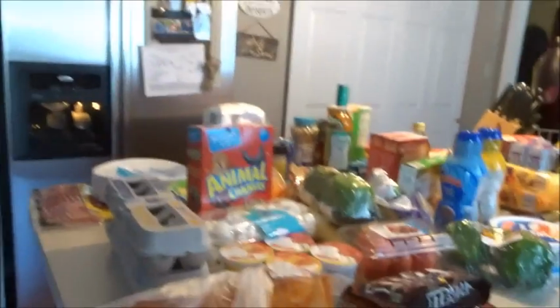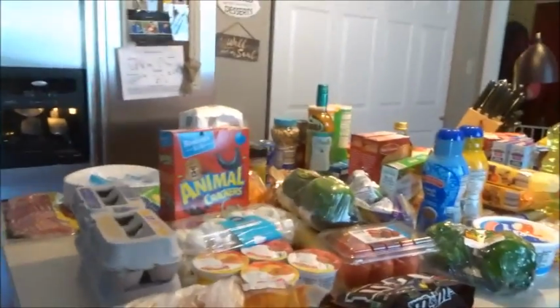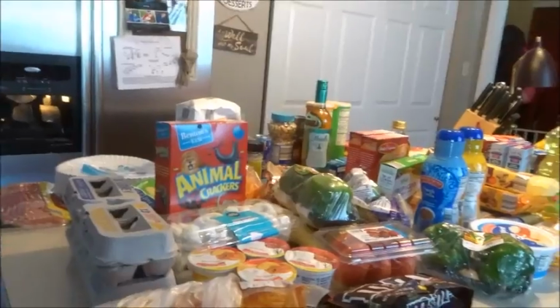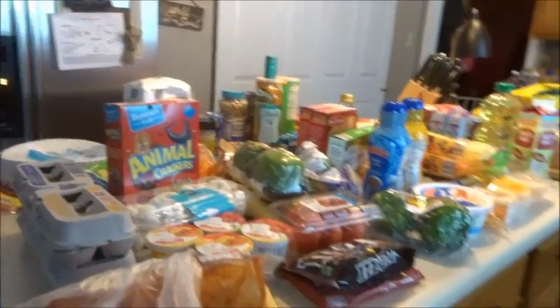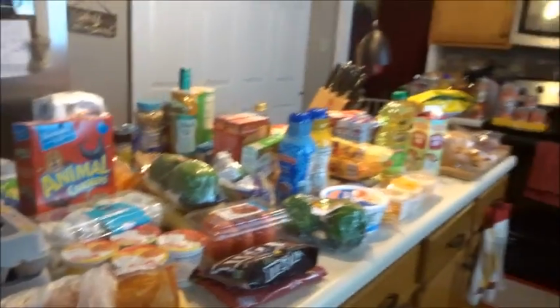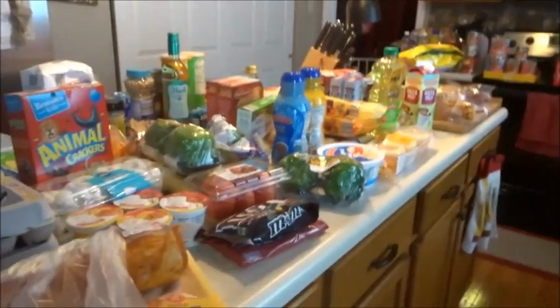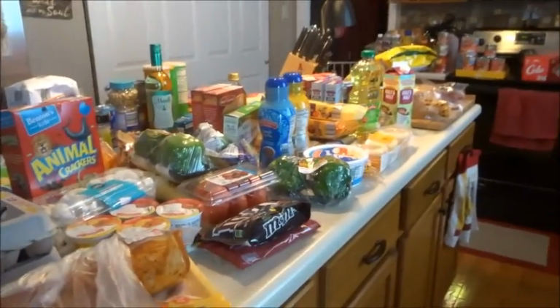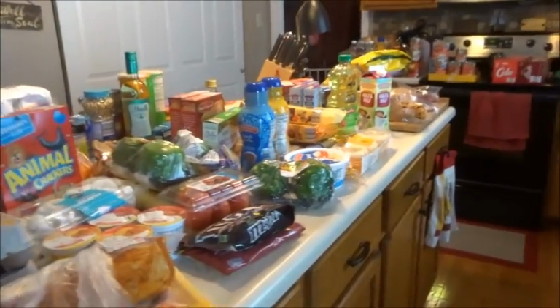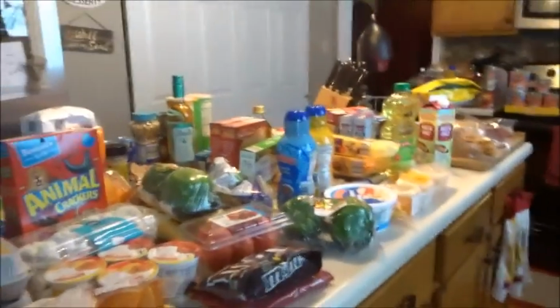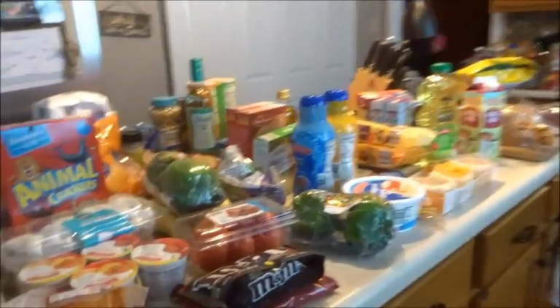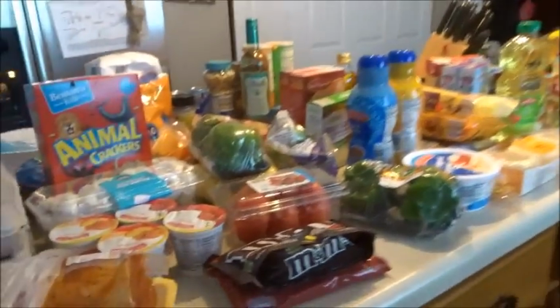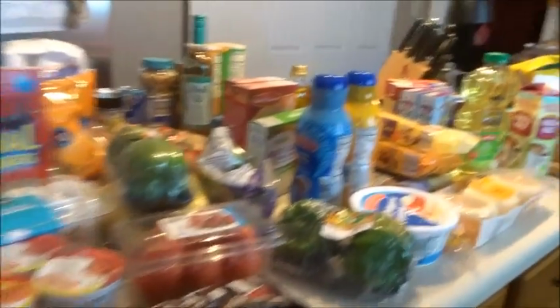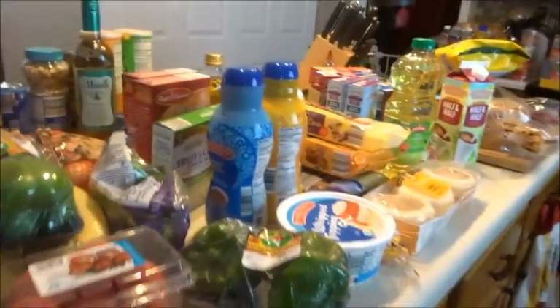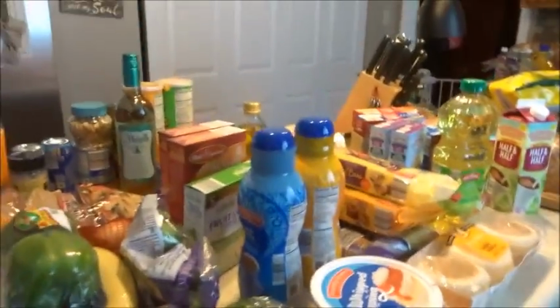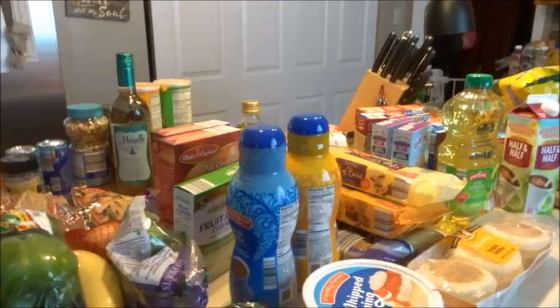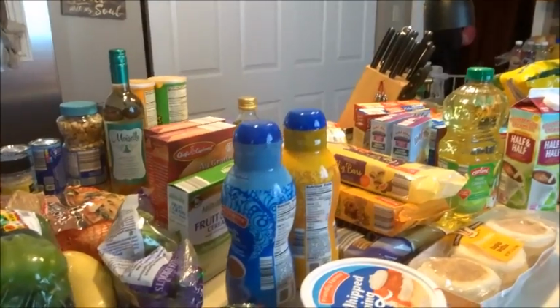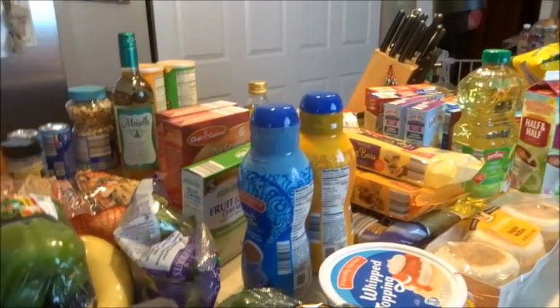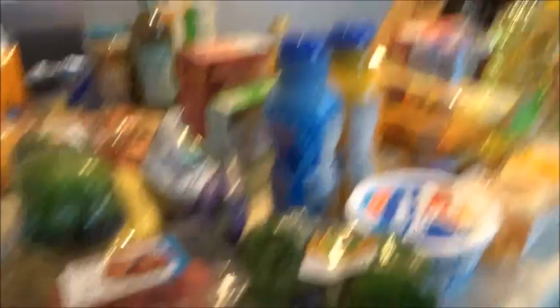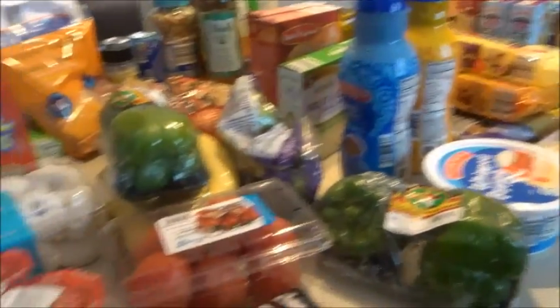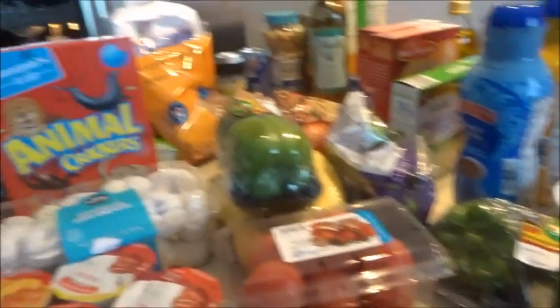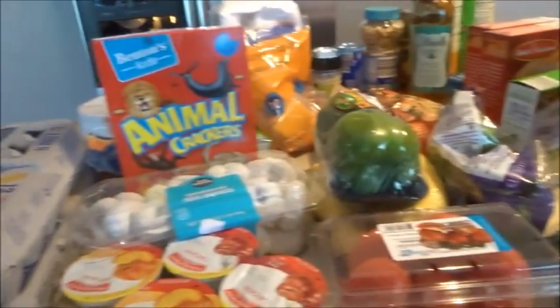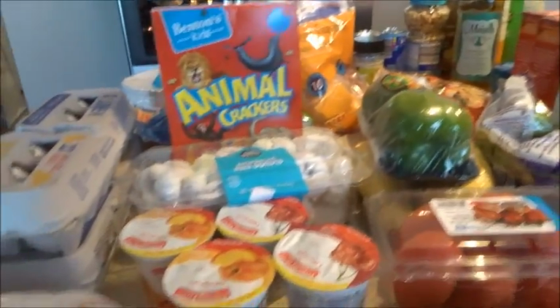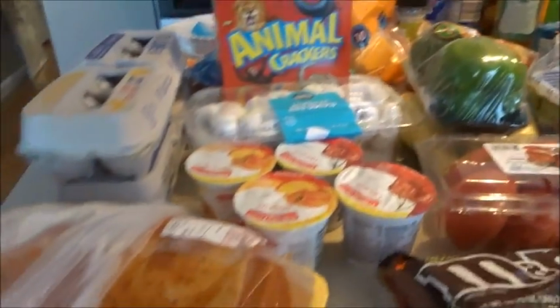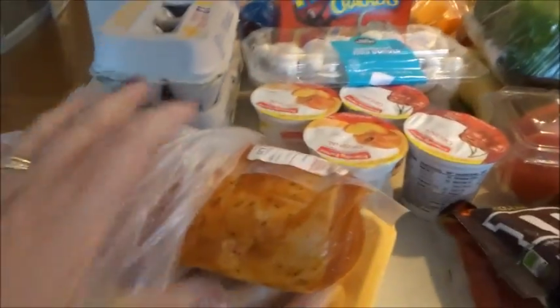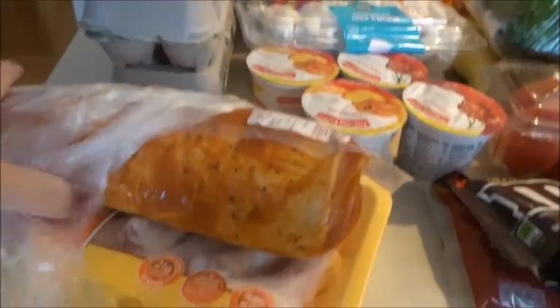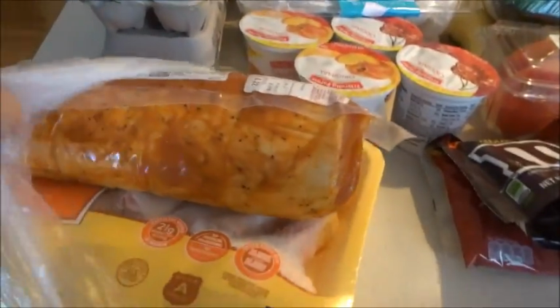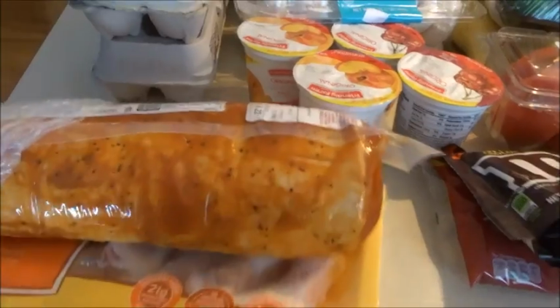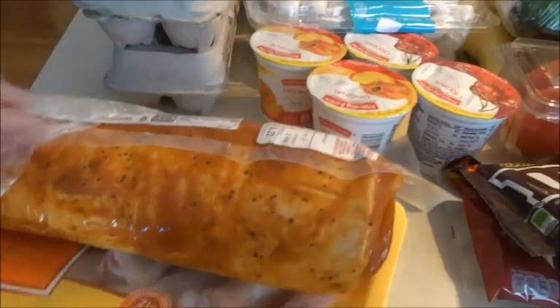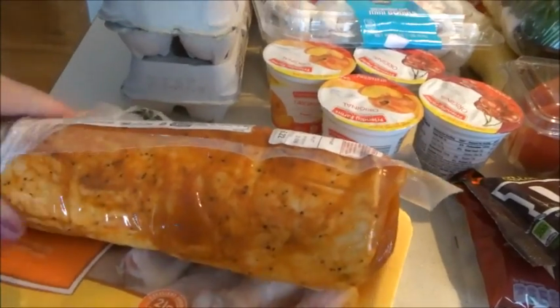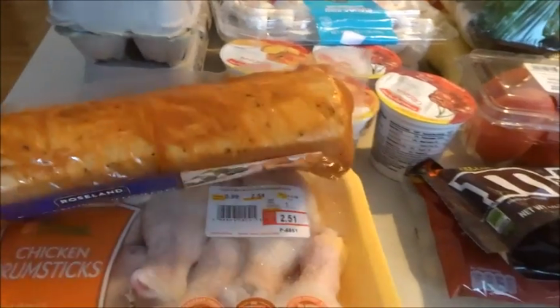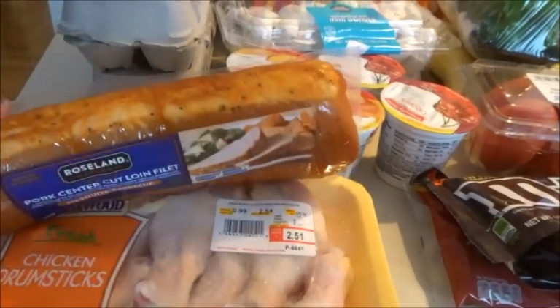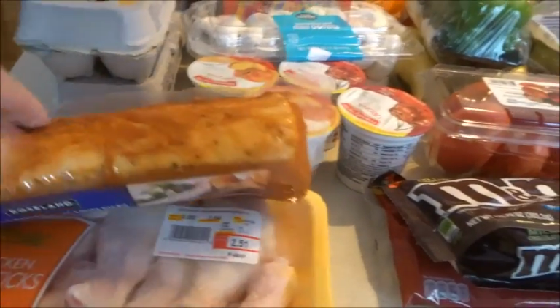That's everything at Walmart! Now here's the Aldi haul. We've done quite a bit of stocking up — we were out of everything other than the meat I had gotten at that Walmart meat sale. It was crazy in there — it's 95 degrees now and we're exhausted.